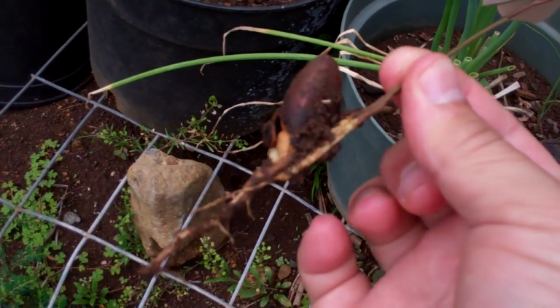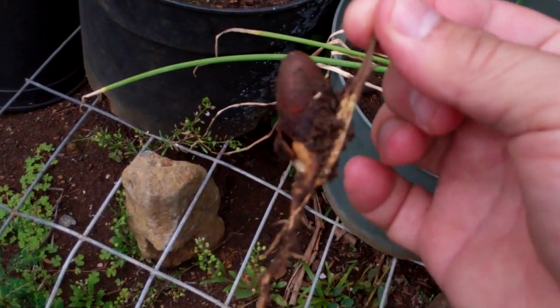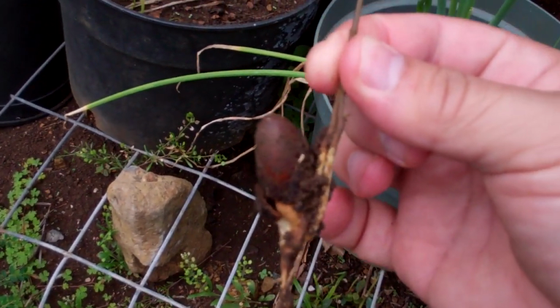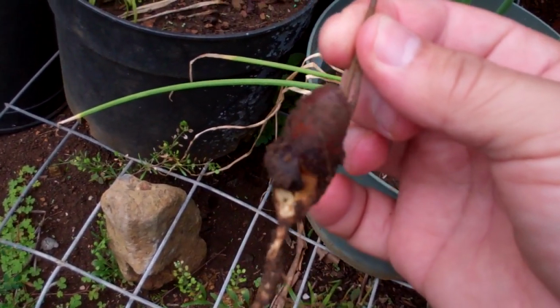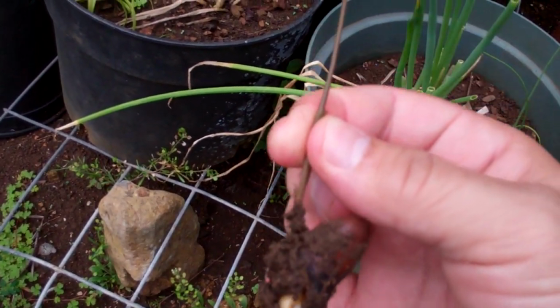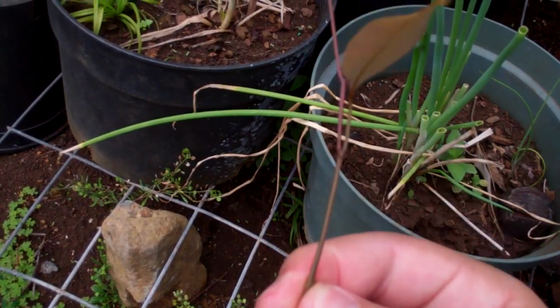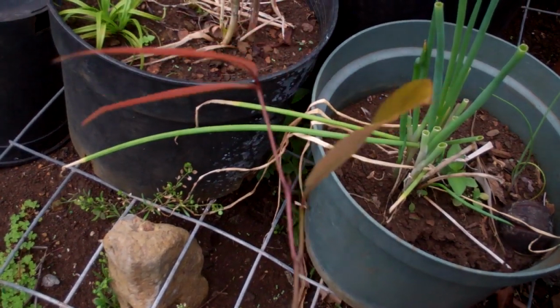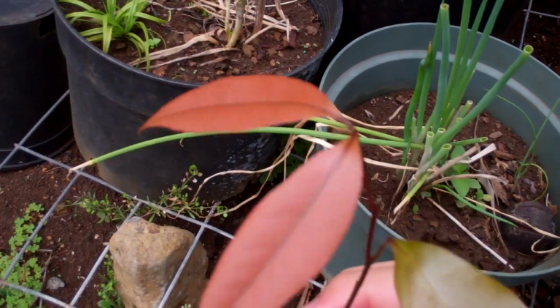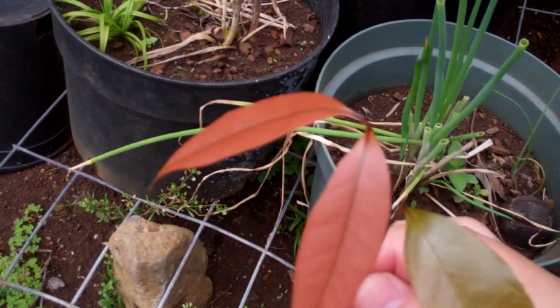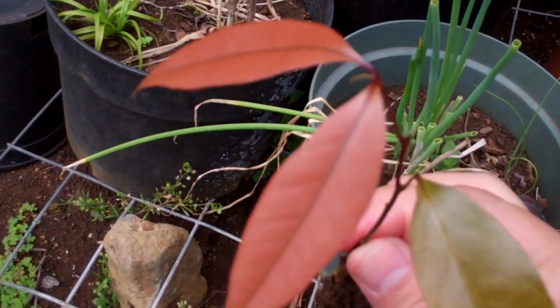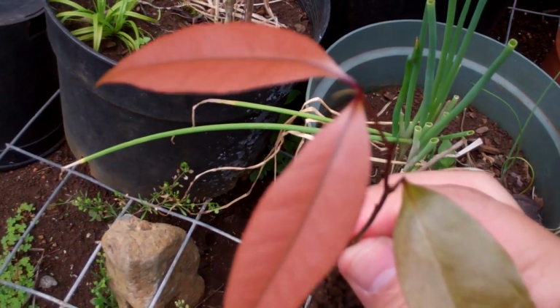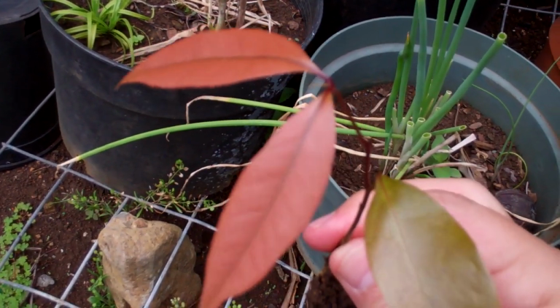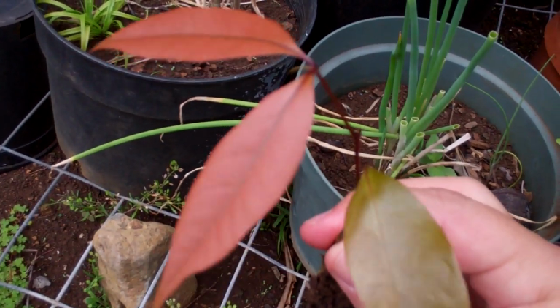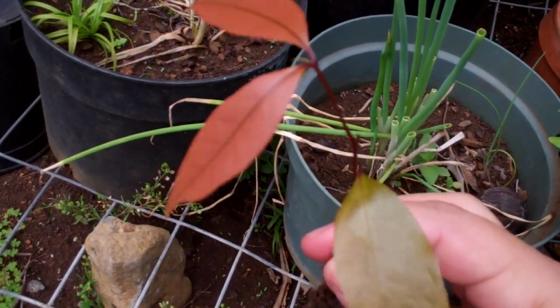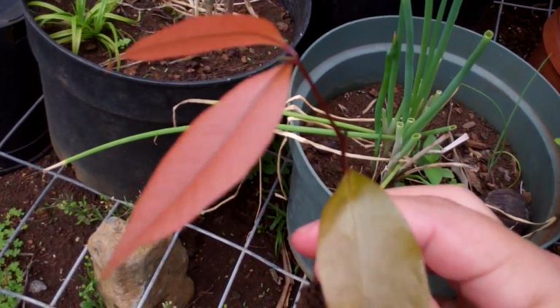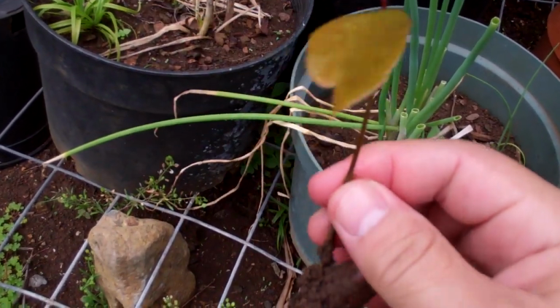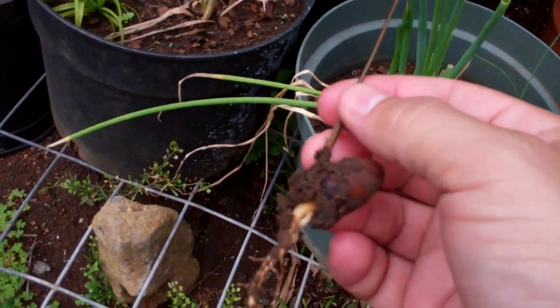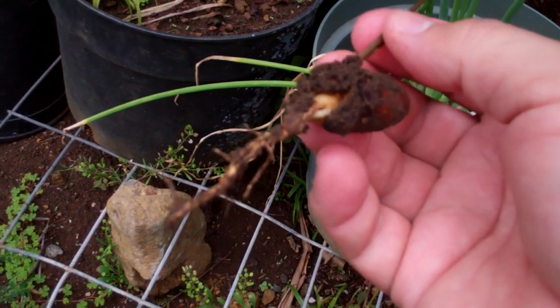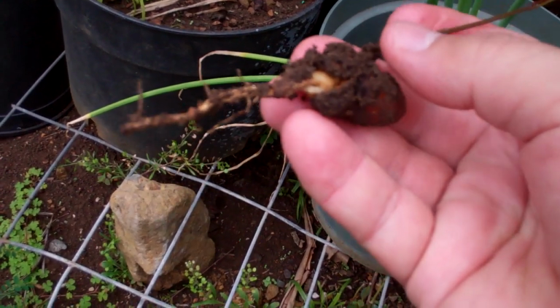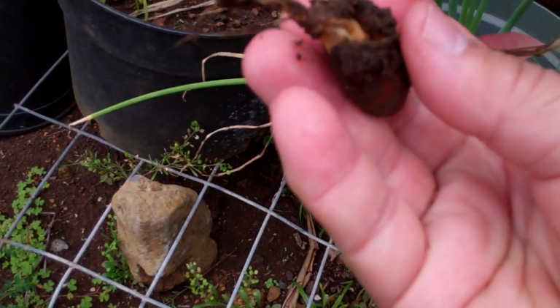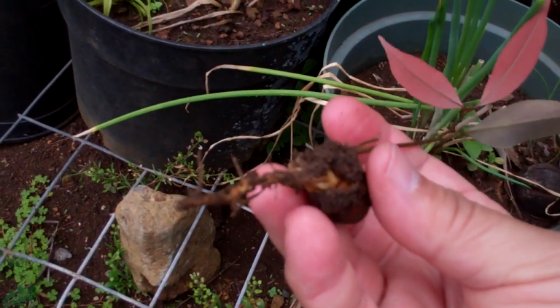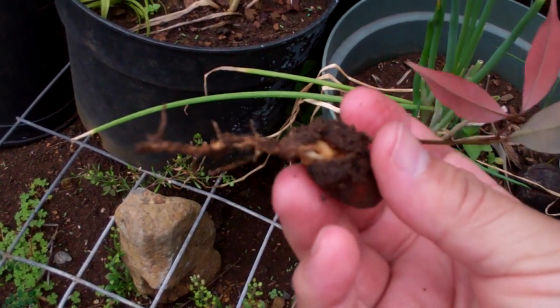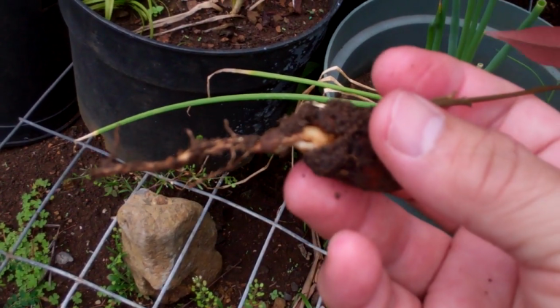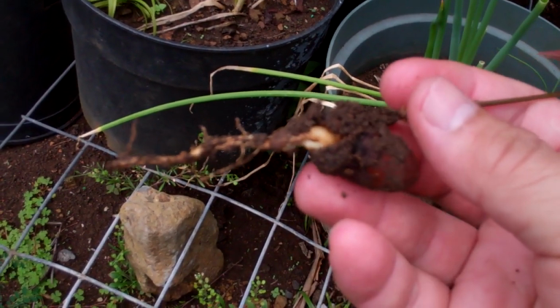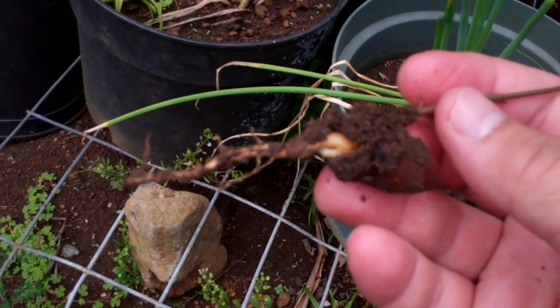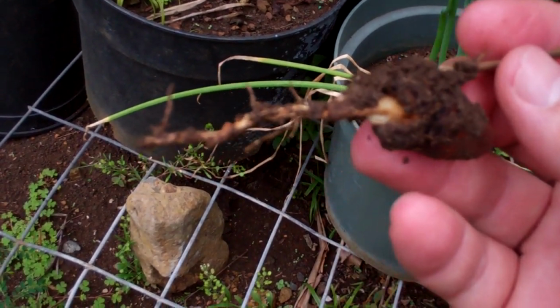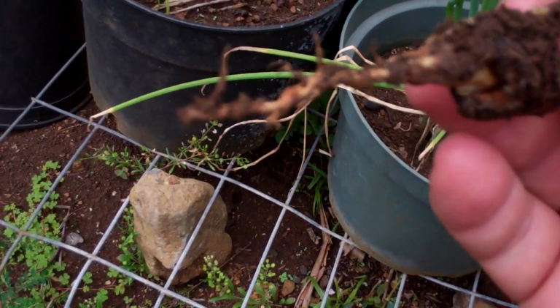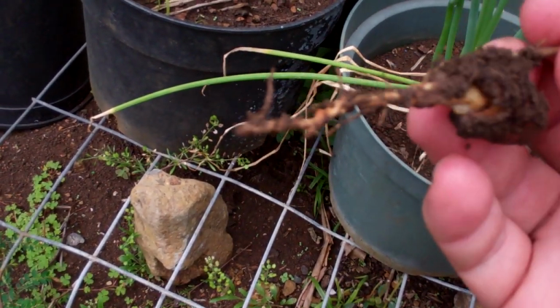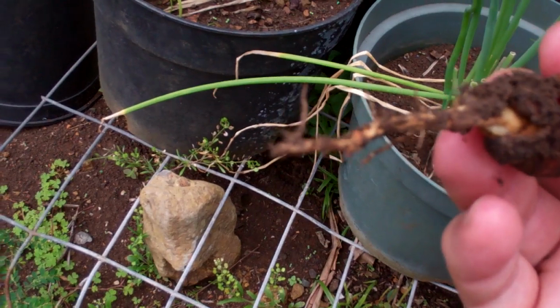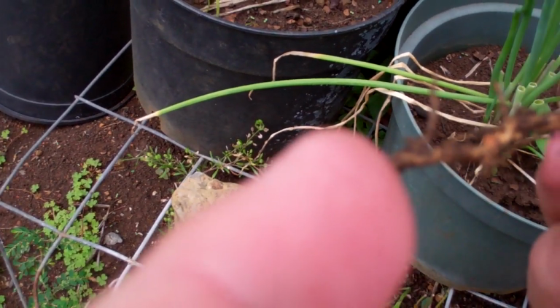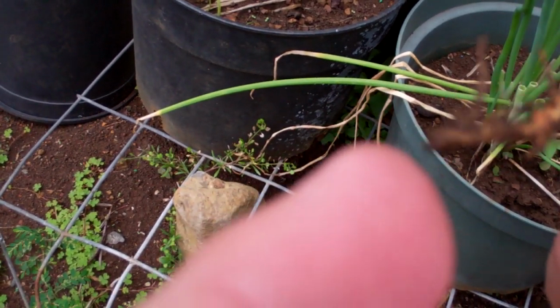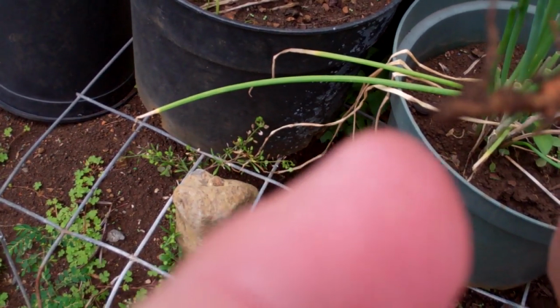These brown leaves over here — I had no idea. So I pulled it out and it's growing. It's cool. I probably broke the root on the bottom over here.